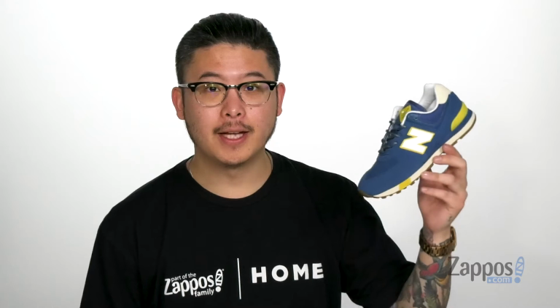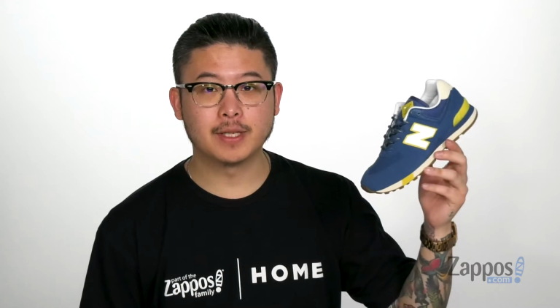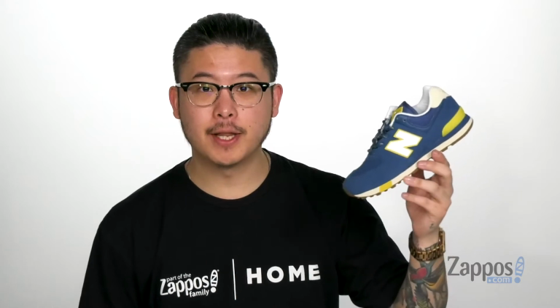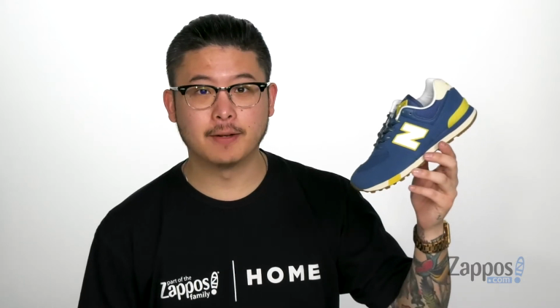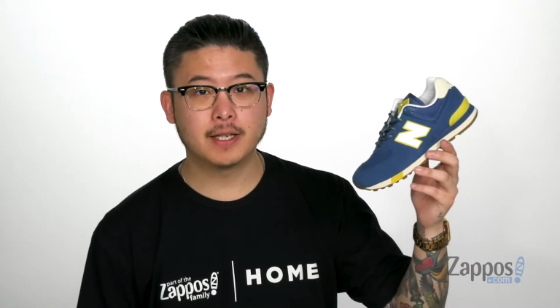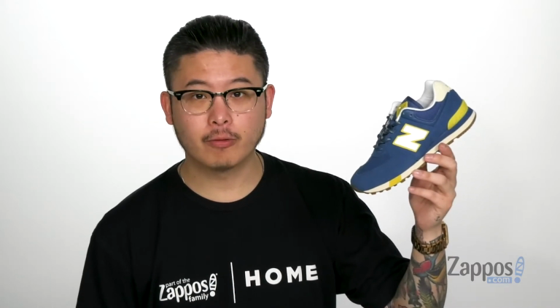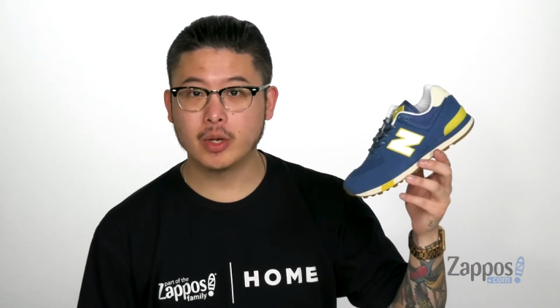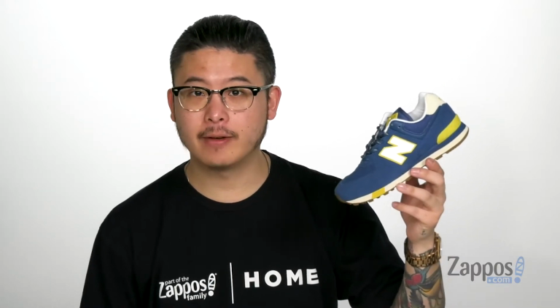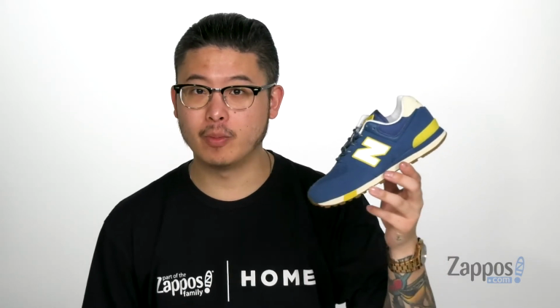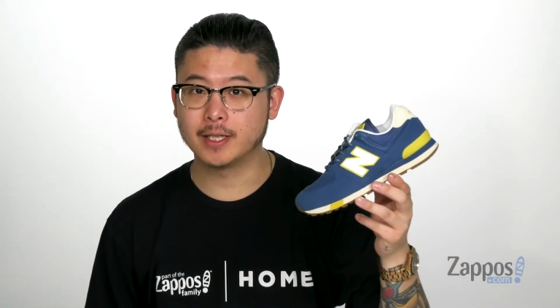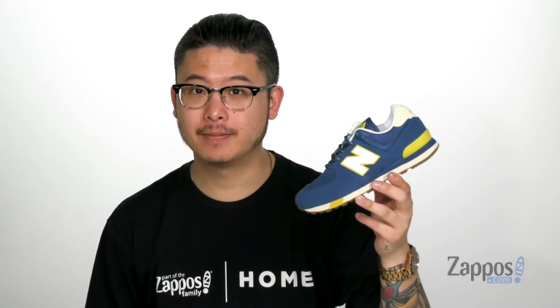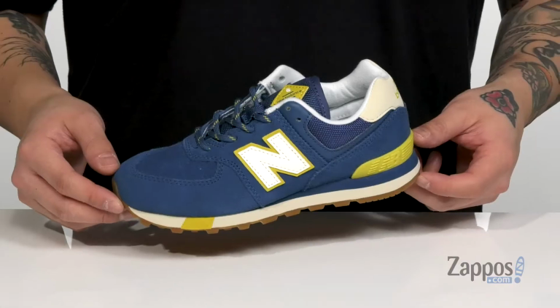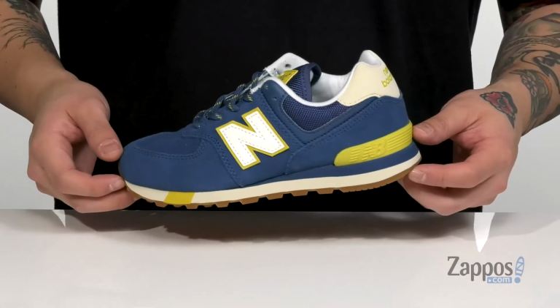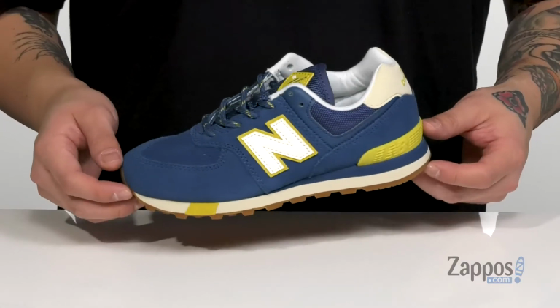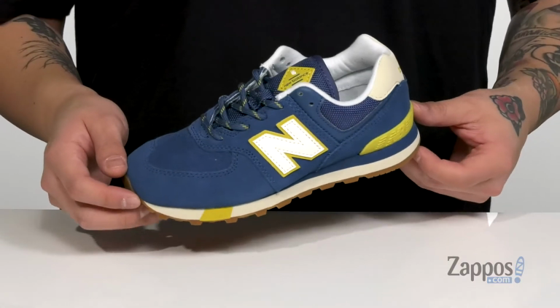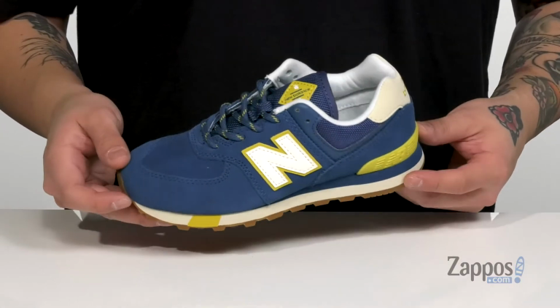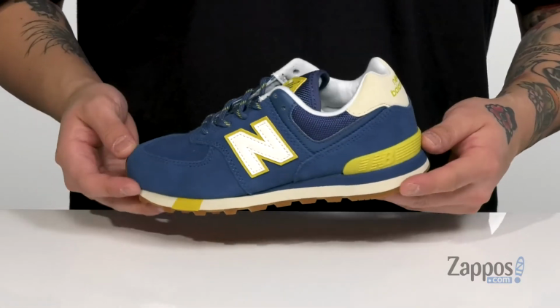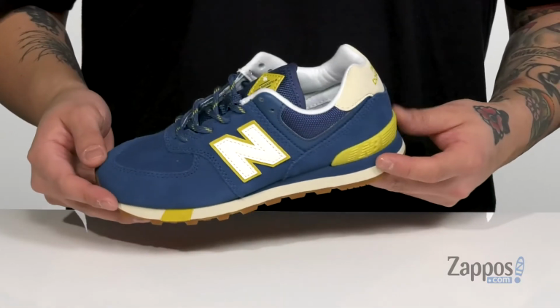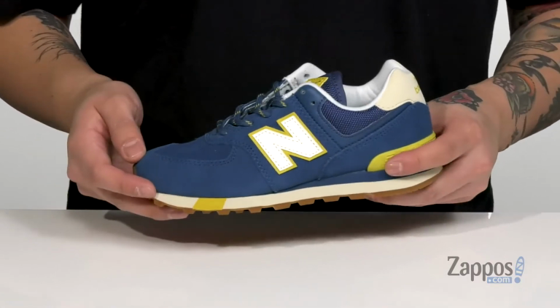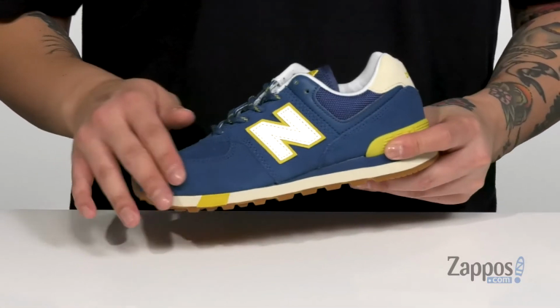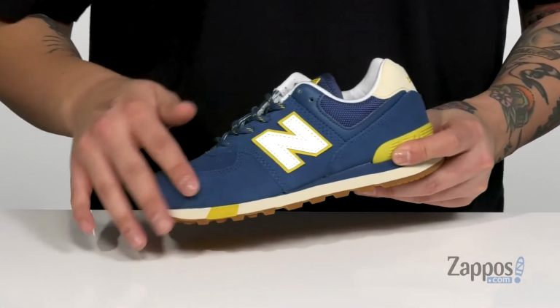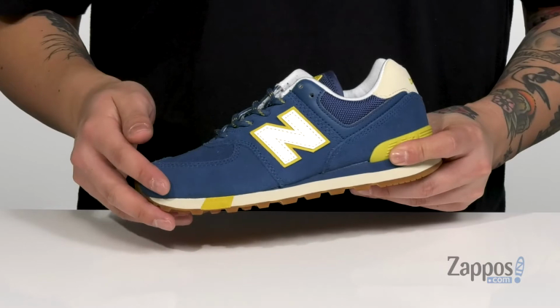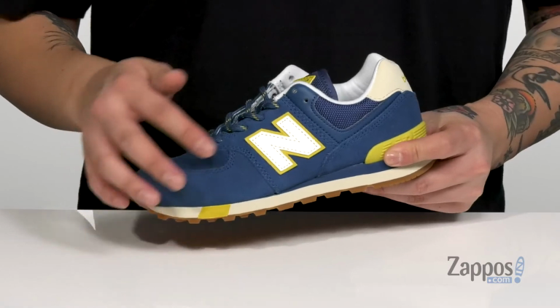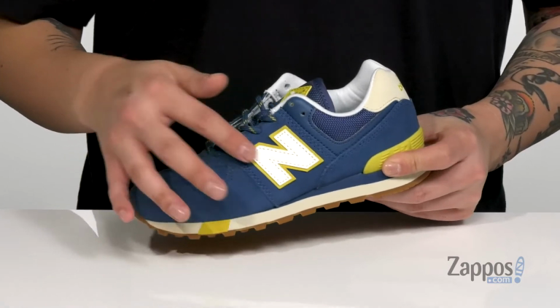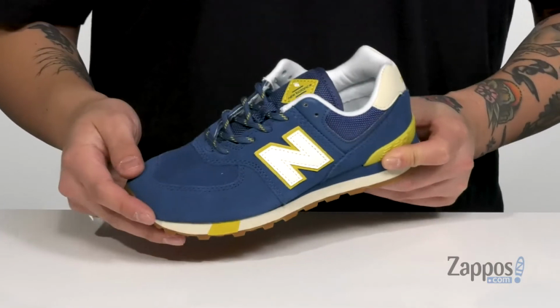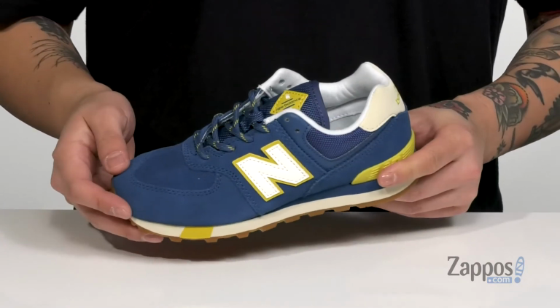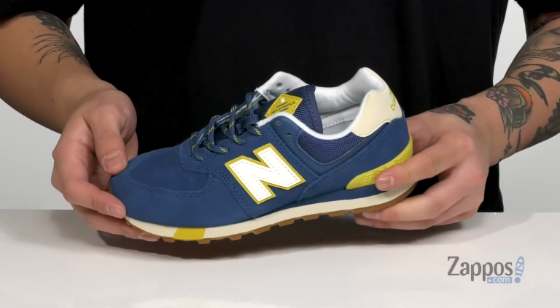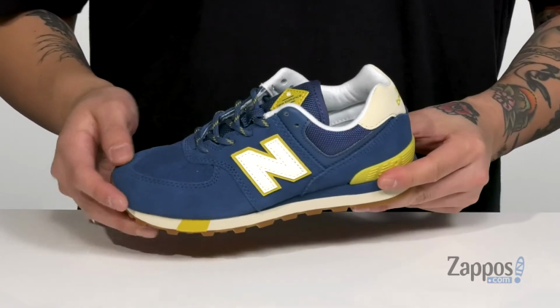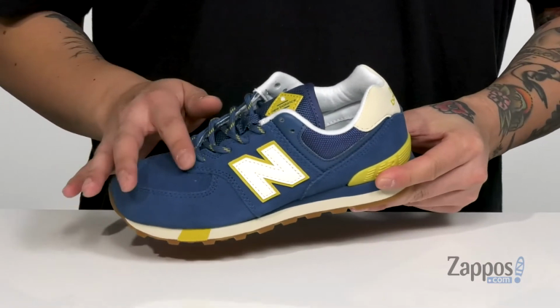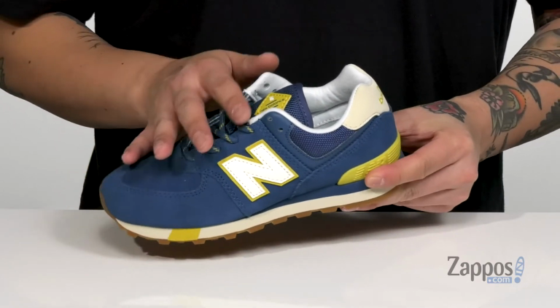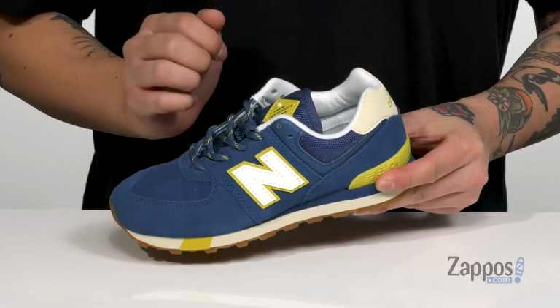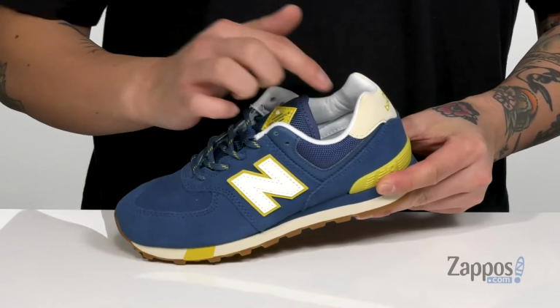Hey, it's Andrew from Zappos and this is the 574 V1 USA from New Balance Kids. This clean and stylish shoe features a classic silhouette. Made with a durable suede upper, you've also got leather accents in key areas as well. It does feature a traditional lace-up design with padding on the tongue and collar for additional comfort.